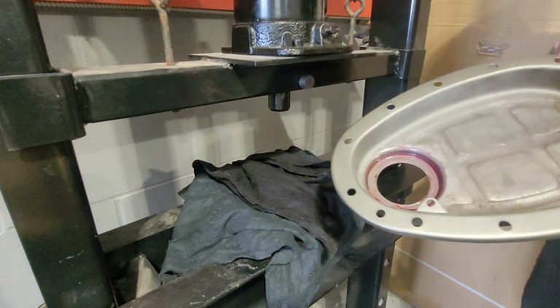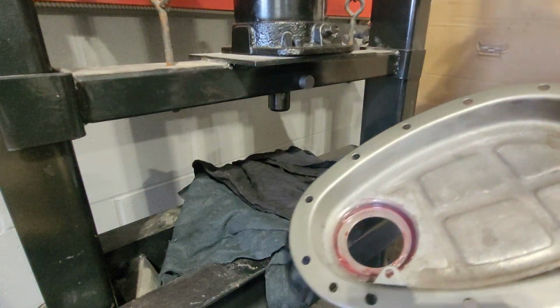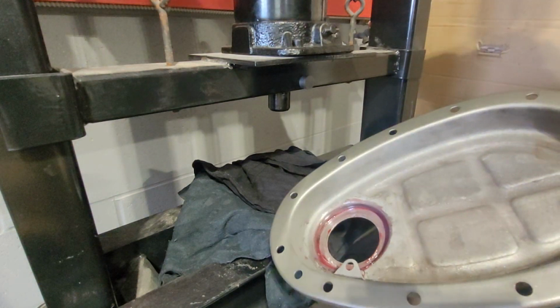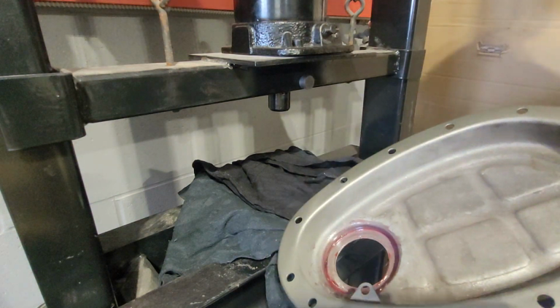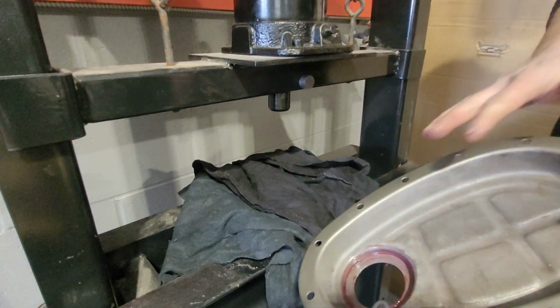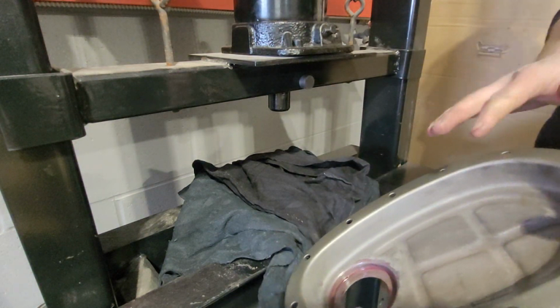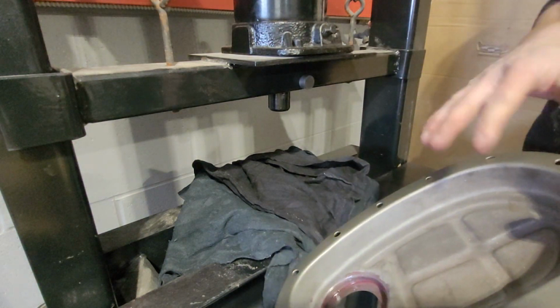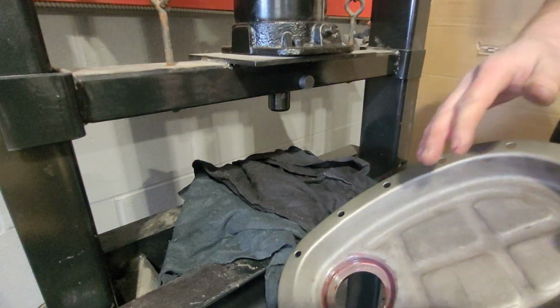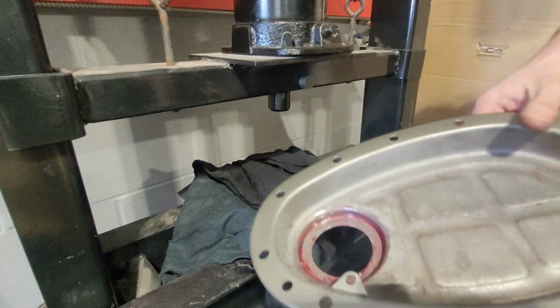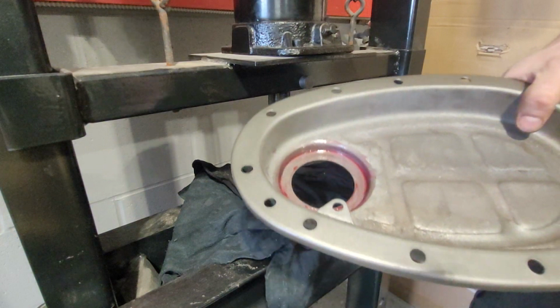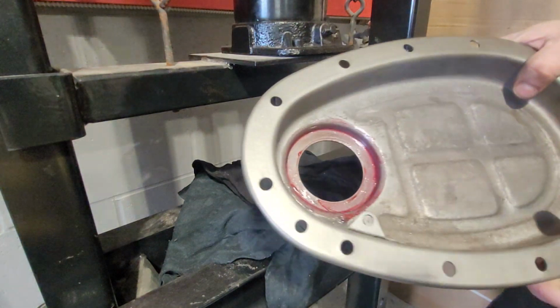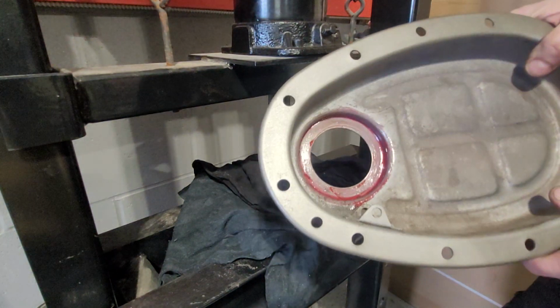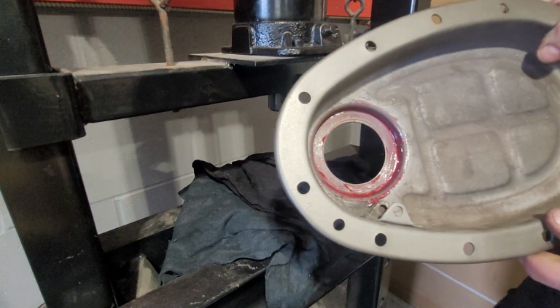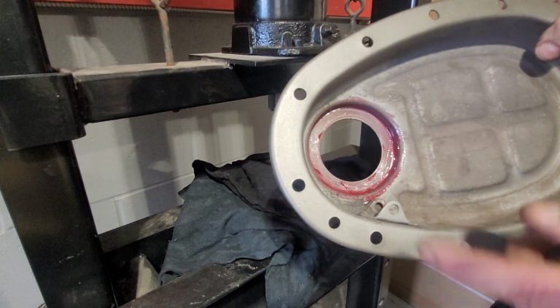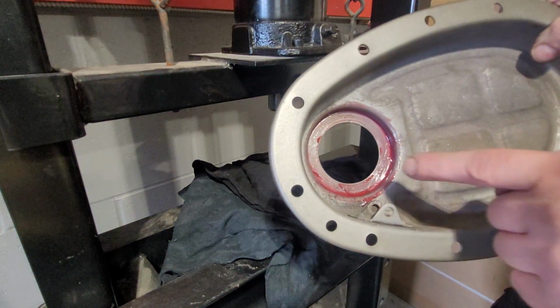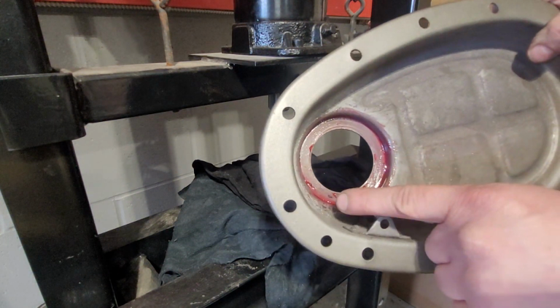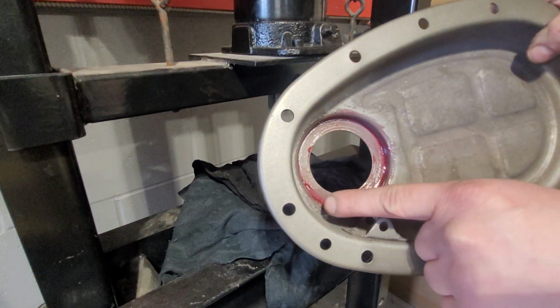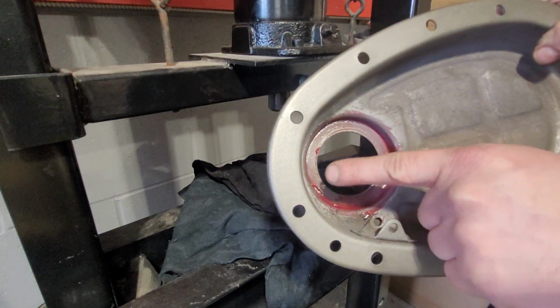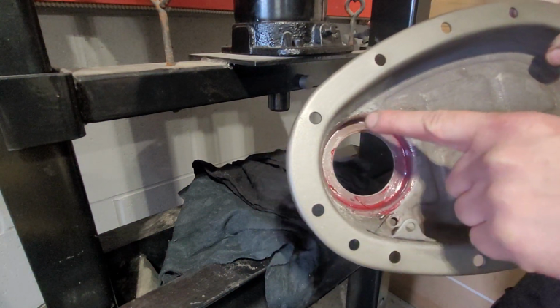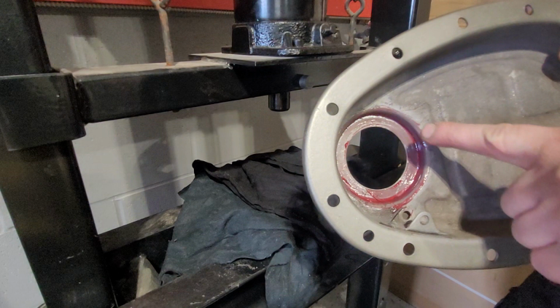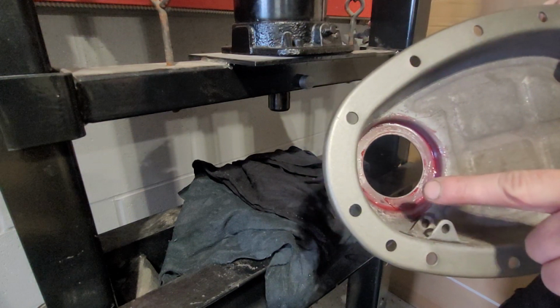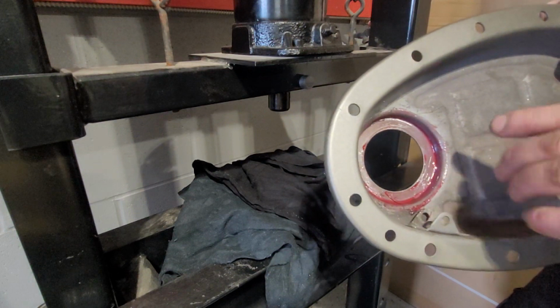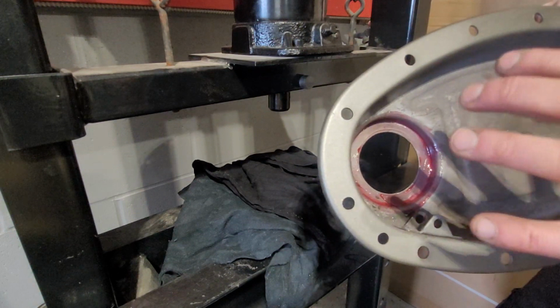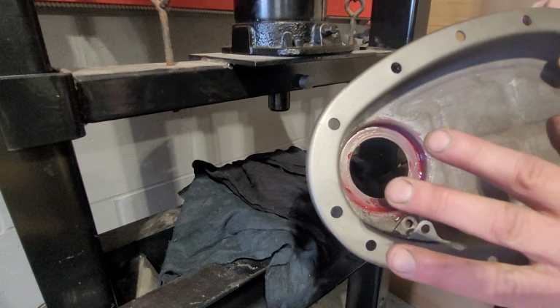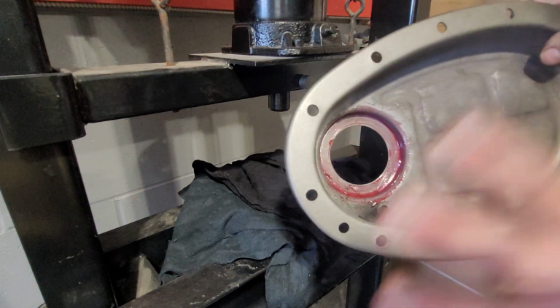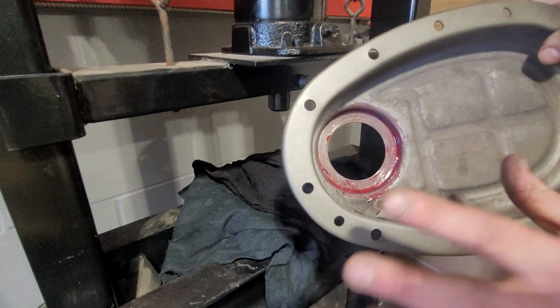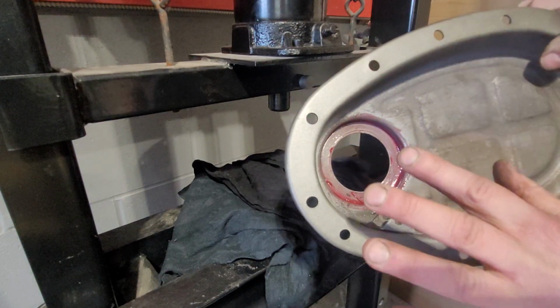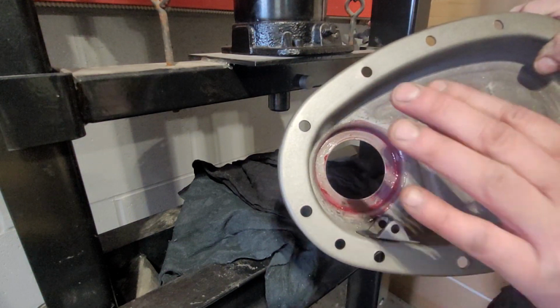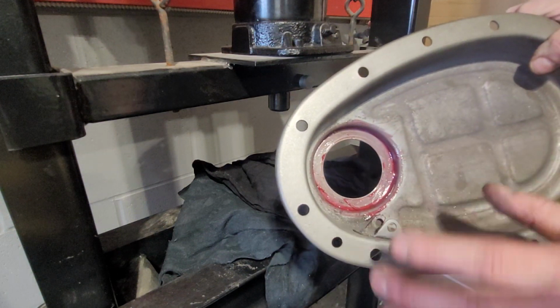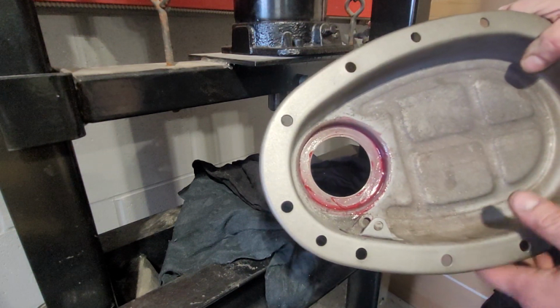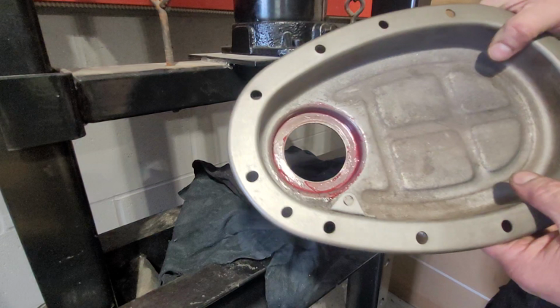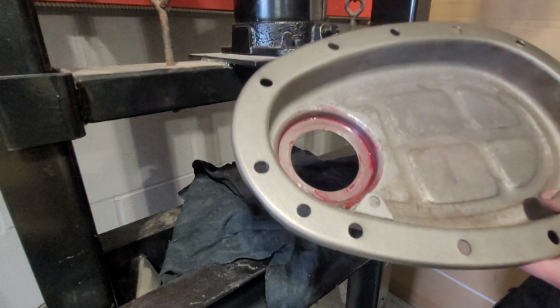What do we use to put it in? Pretty straightforward. If you have a press, great. If not, you'll have to tap it in with a hammer or a mallet. I like to put a little bit of bearing grease in it because it creates a good seal and helps it pack in — it goes down easy and doesn't dry up.